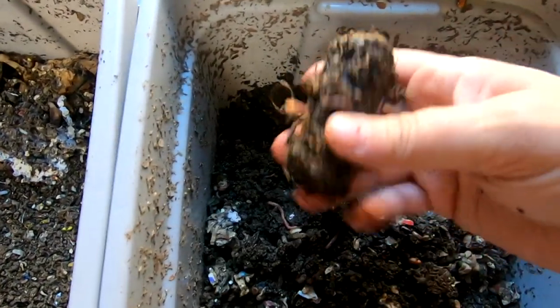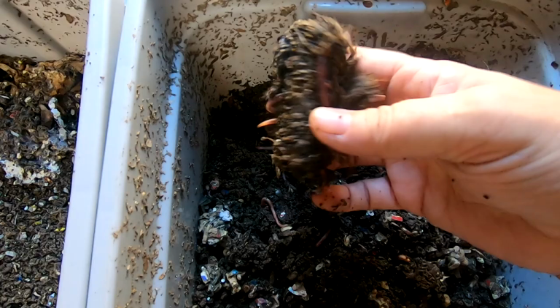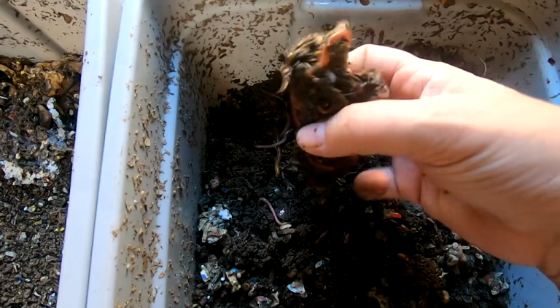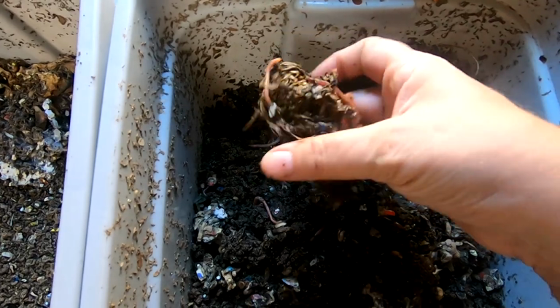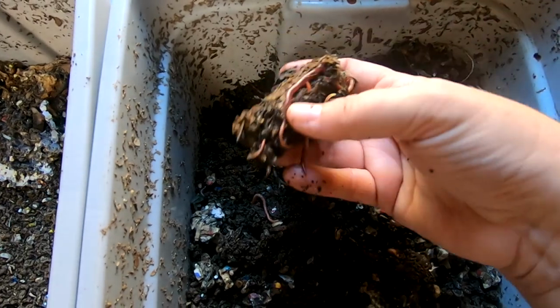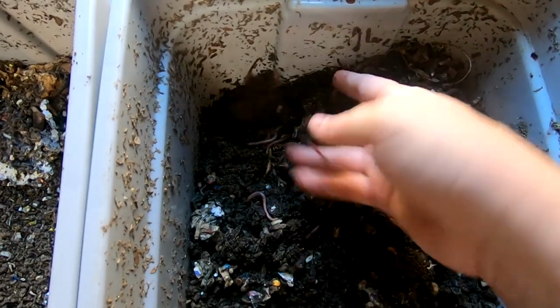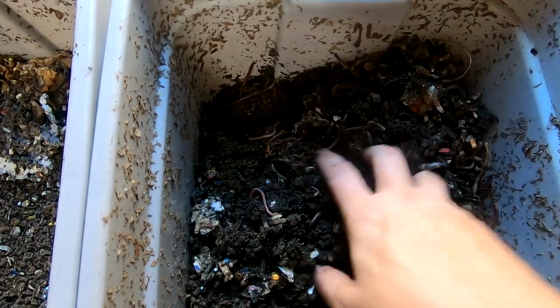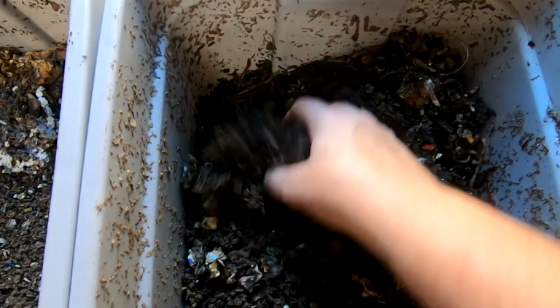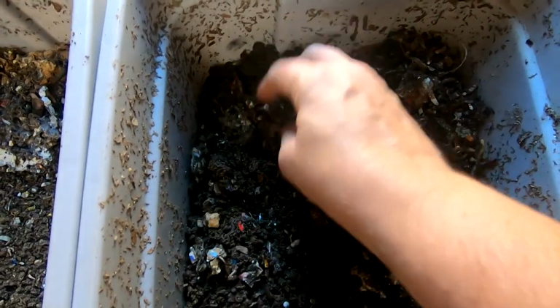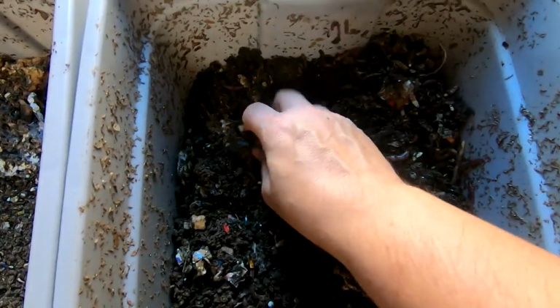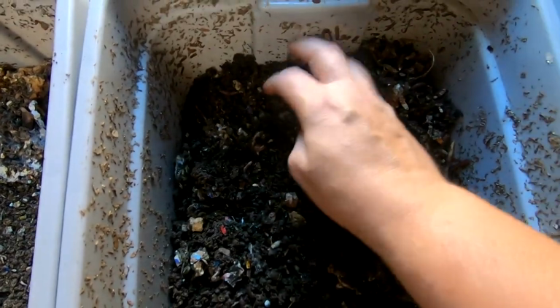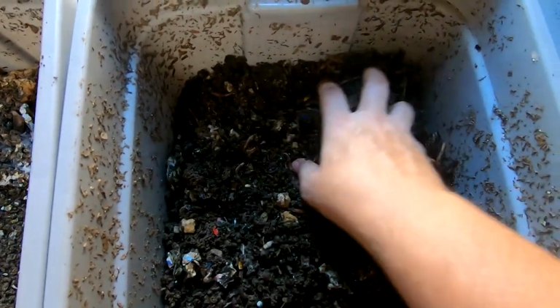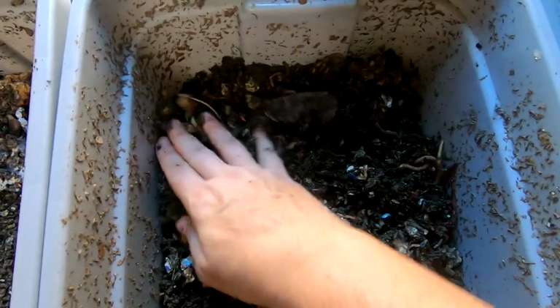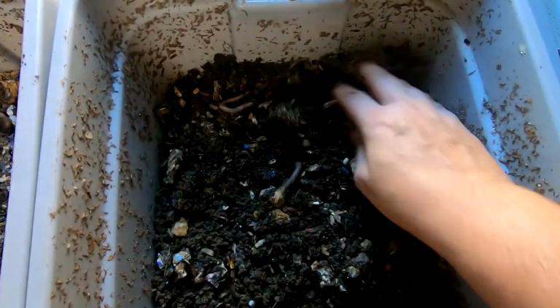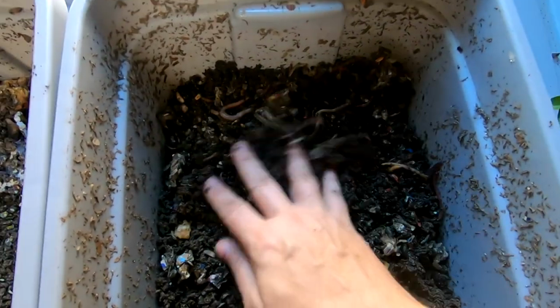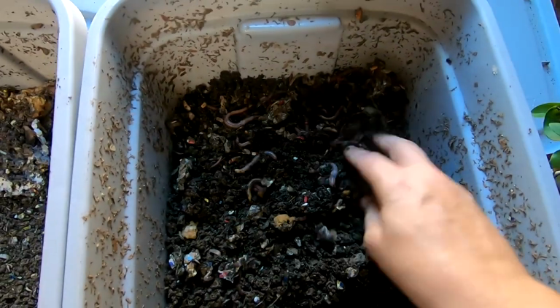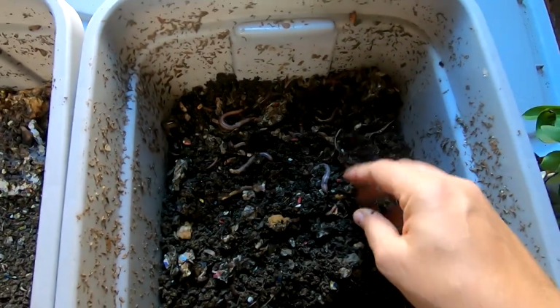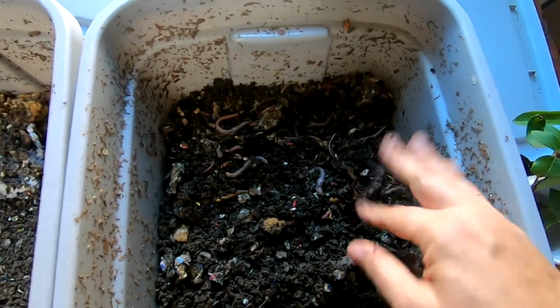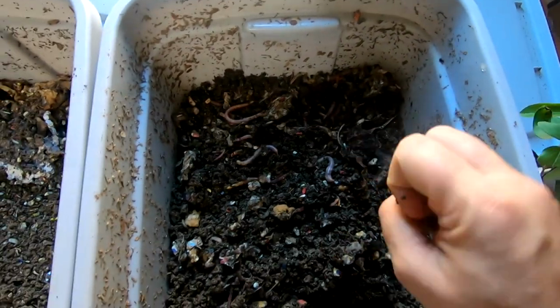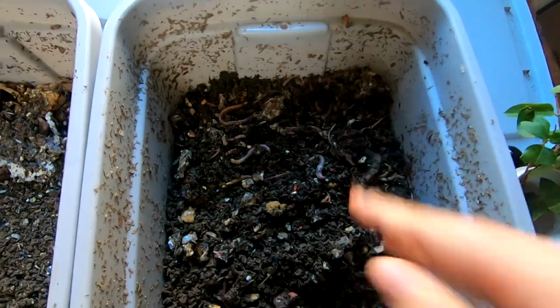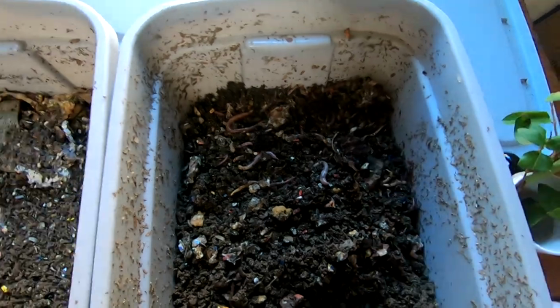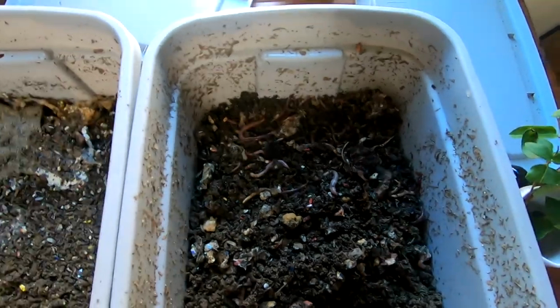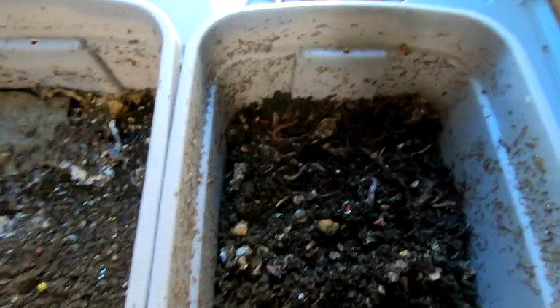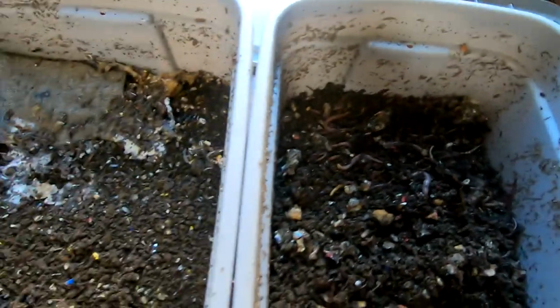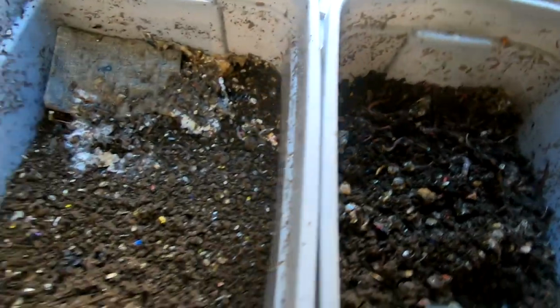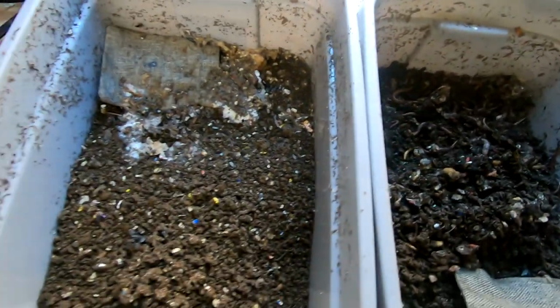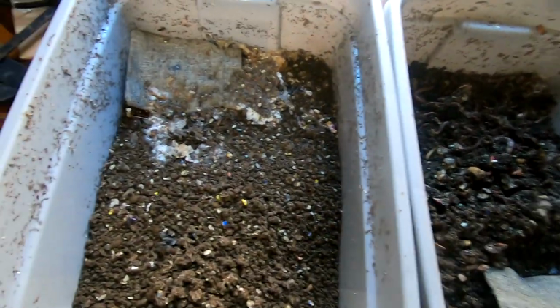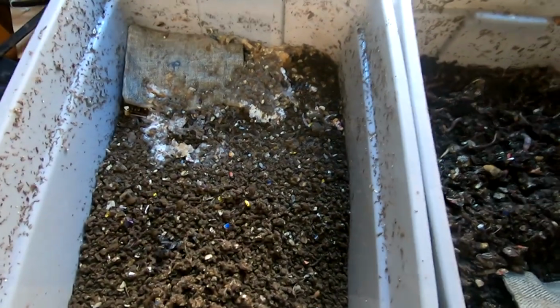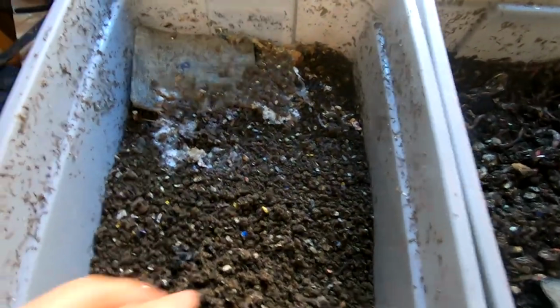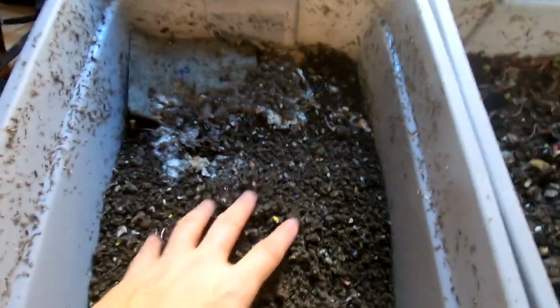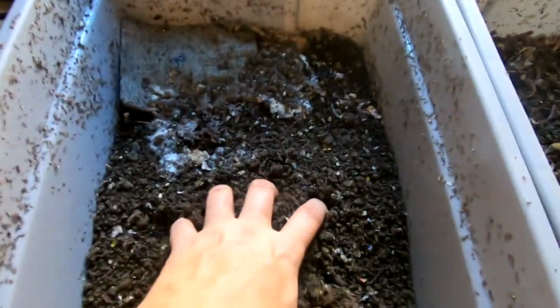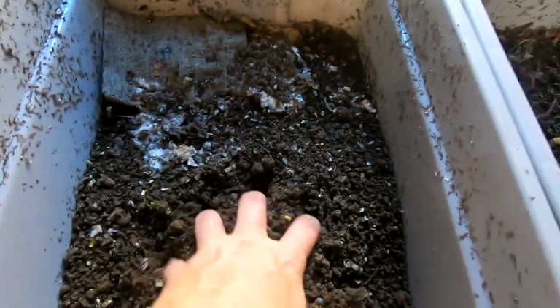Looks like I've got a little corn cob still. I'm going to switch hands and we'll go over here and see what these guys are doing.